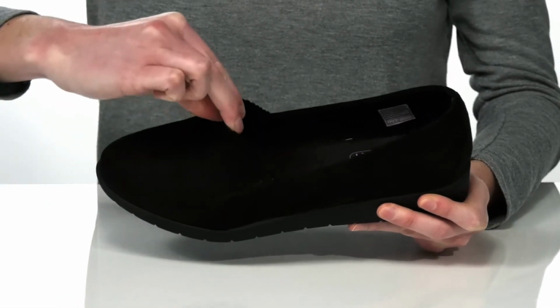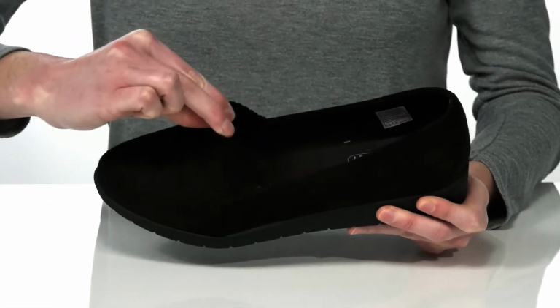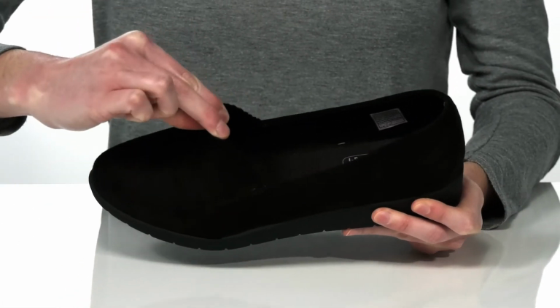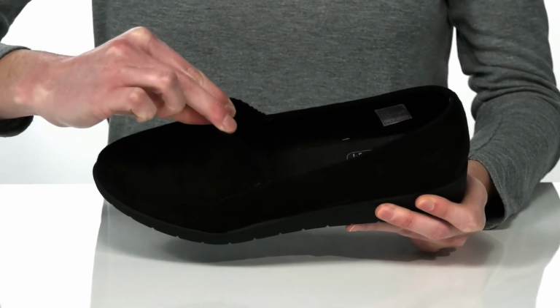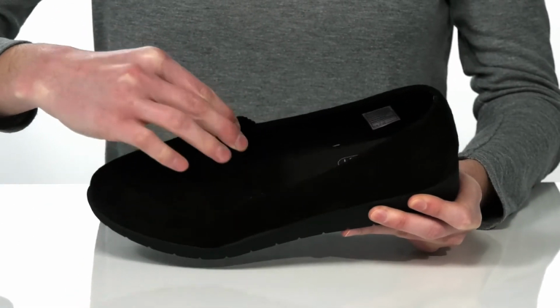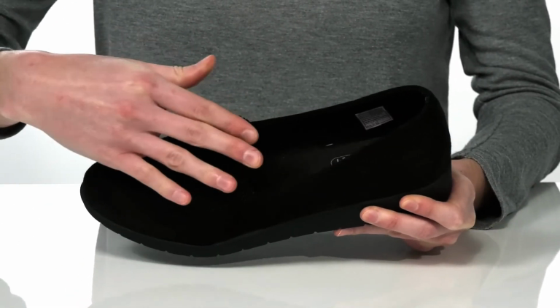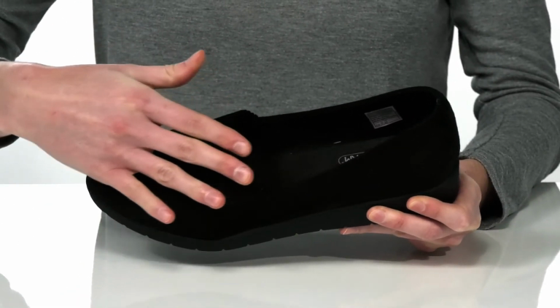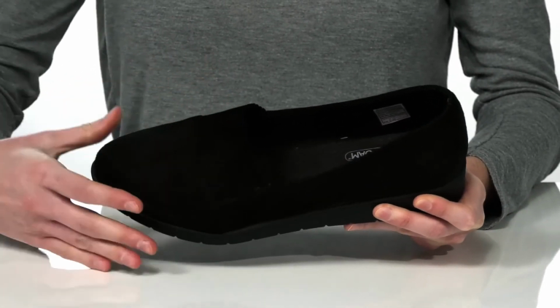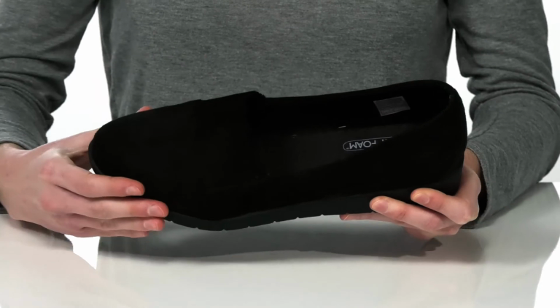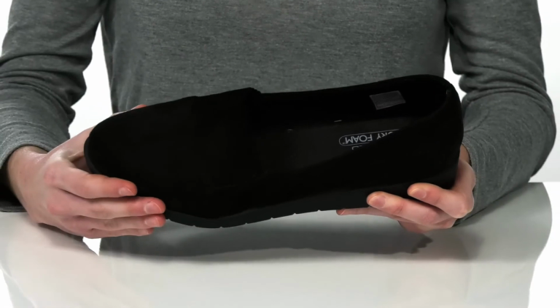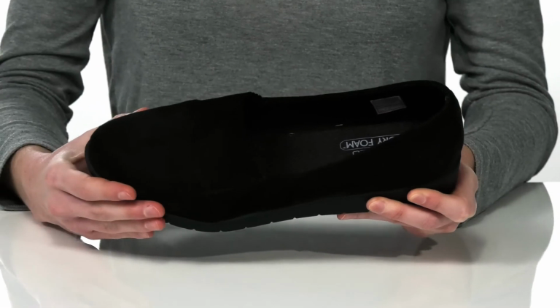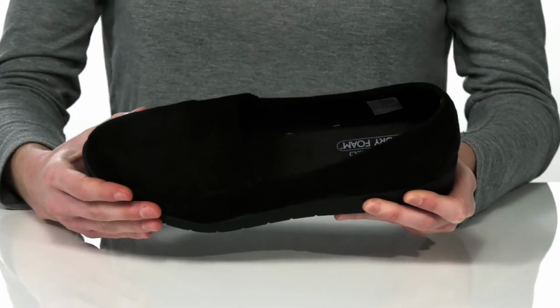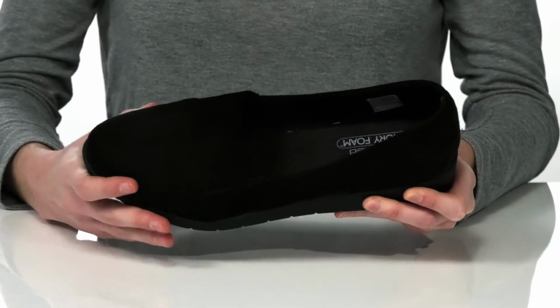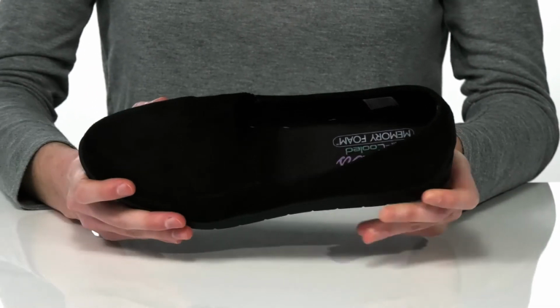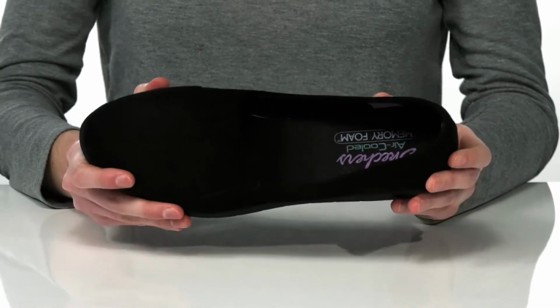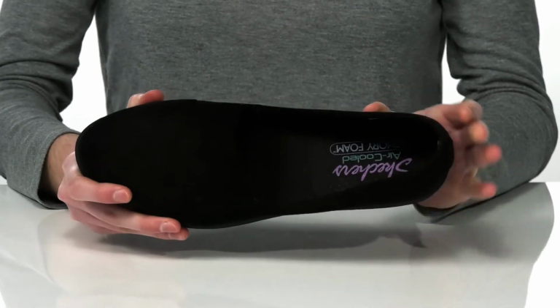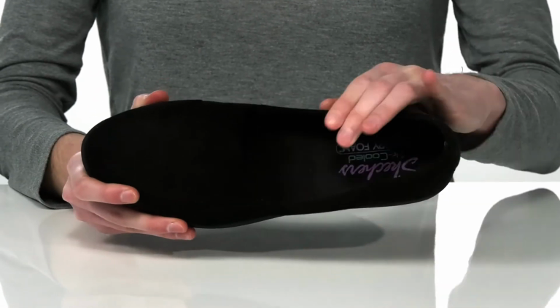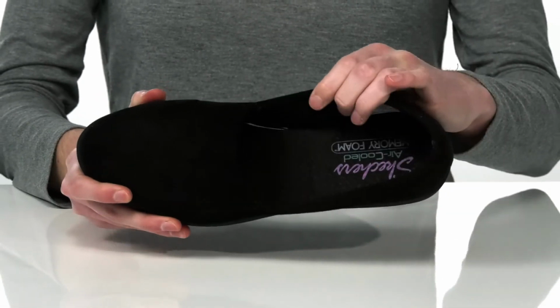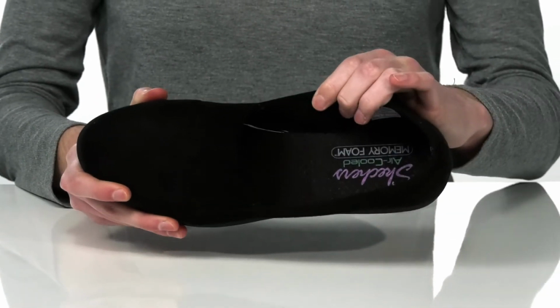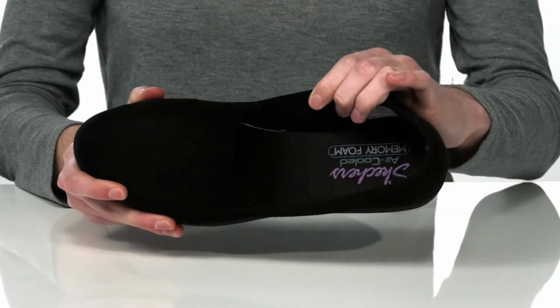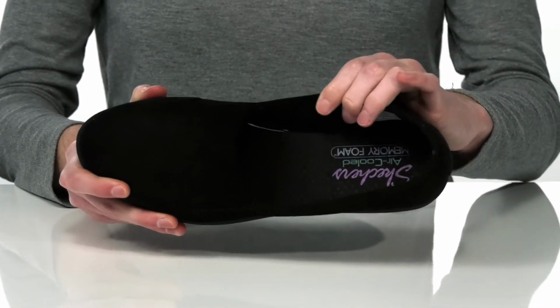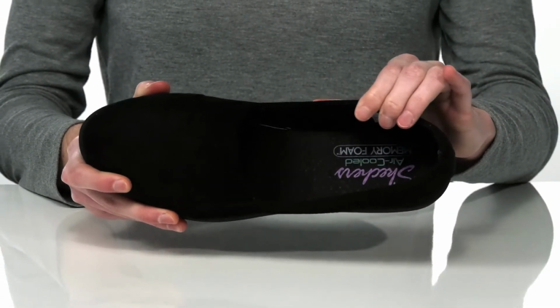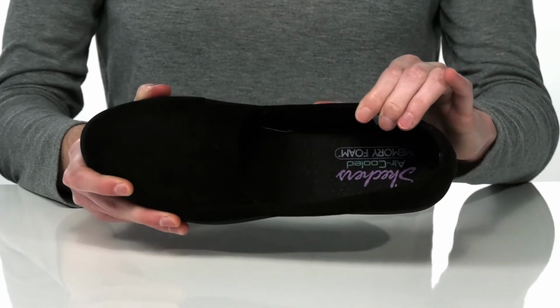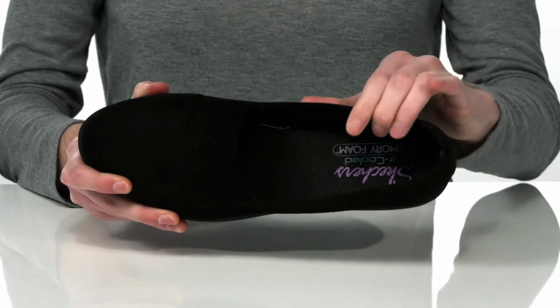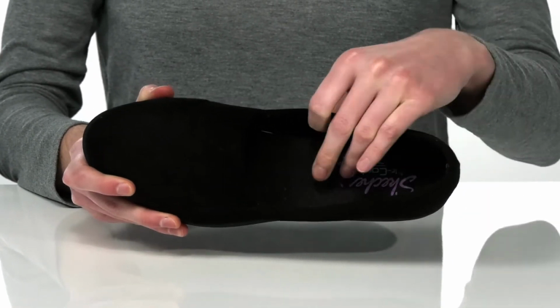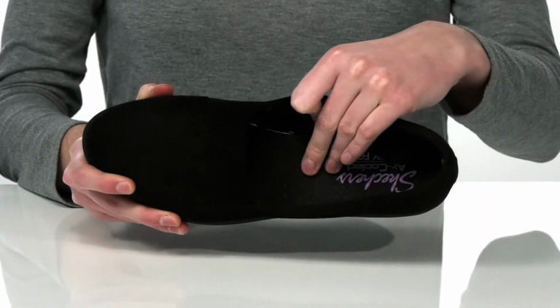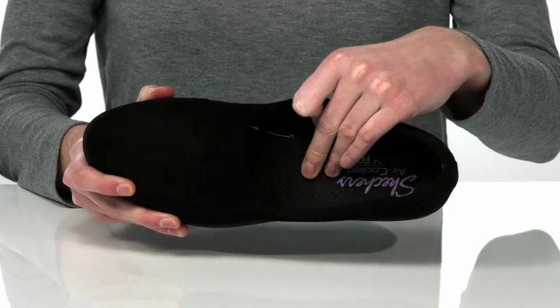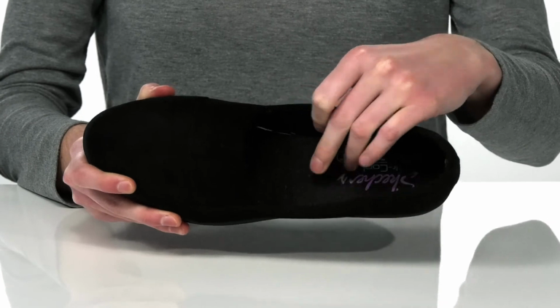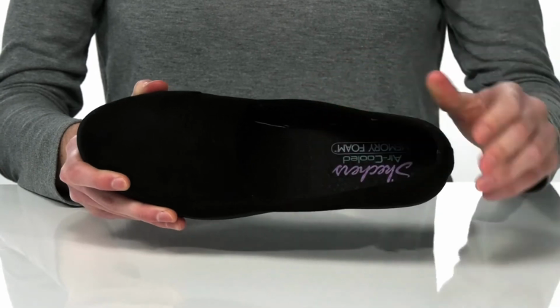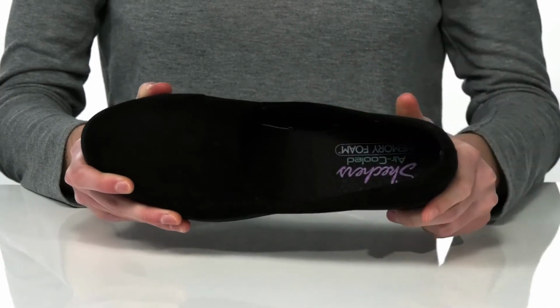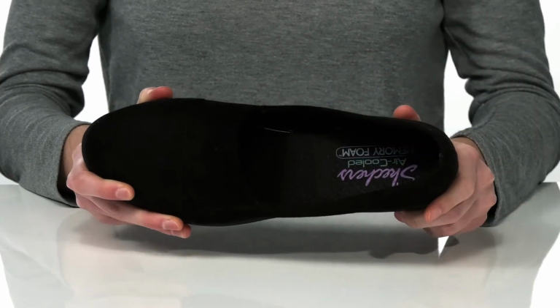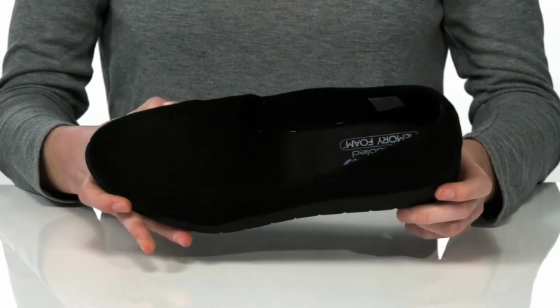There's a stretch panel at the top to ensure that you can pull these on and off easily. Inside is a textile lining and the air-cooled memory foam padded footbed.